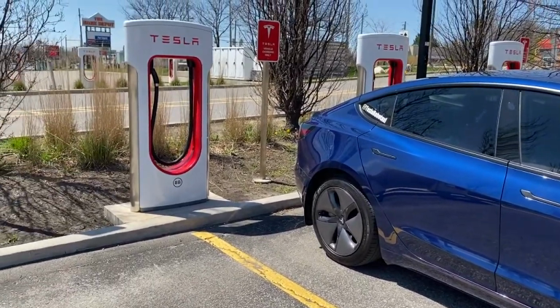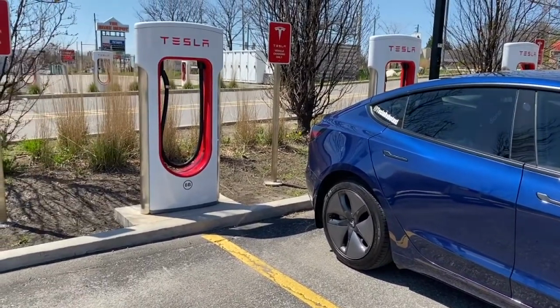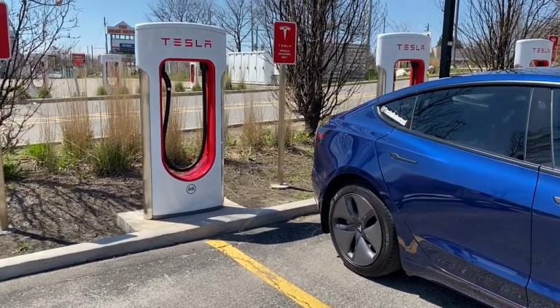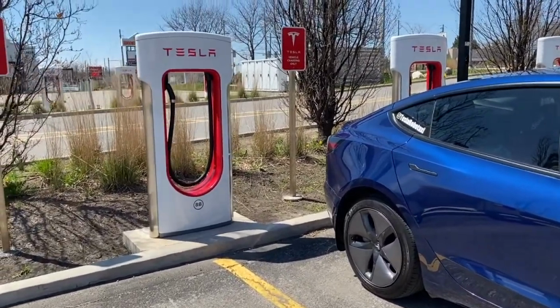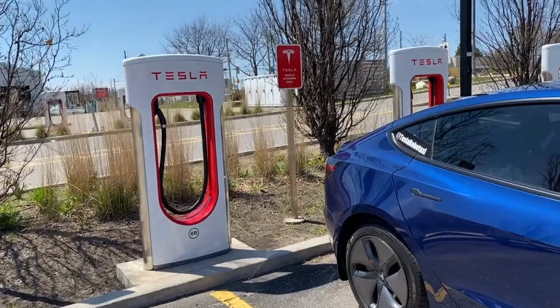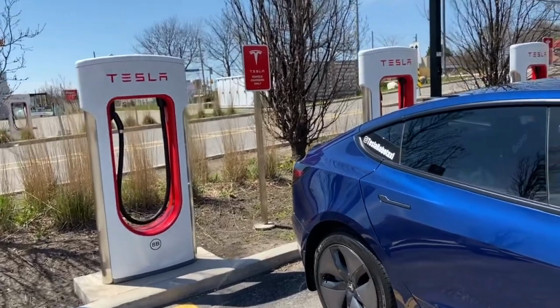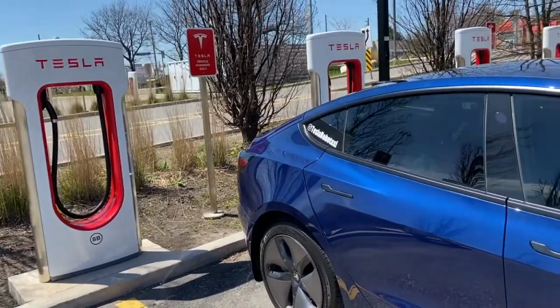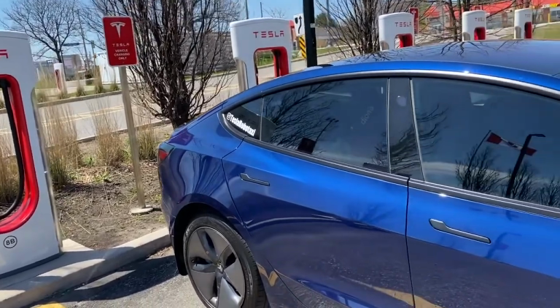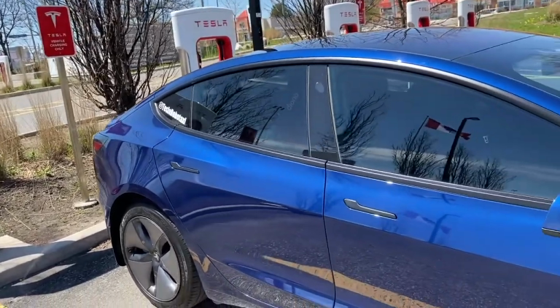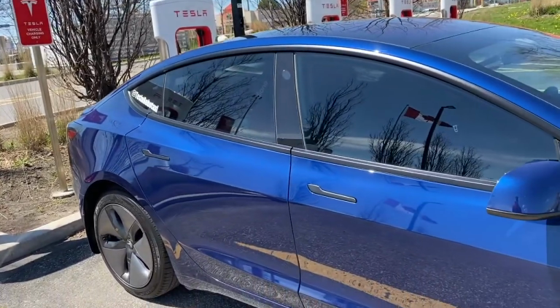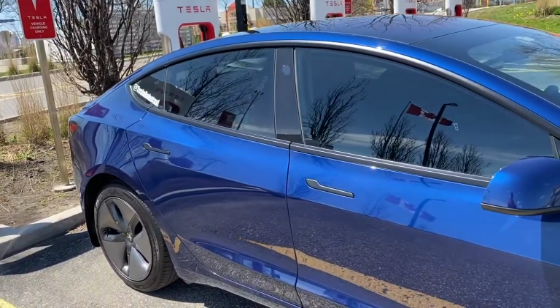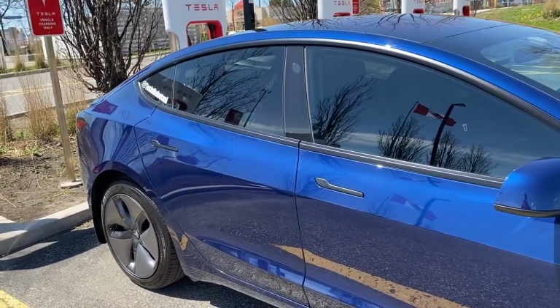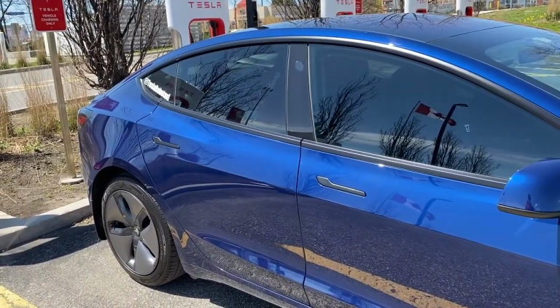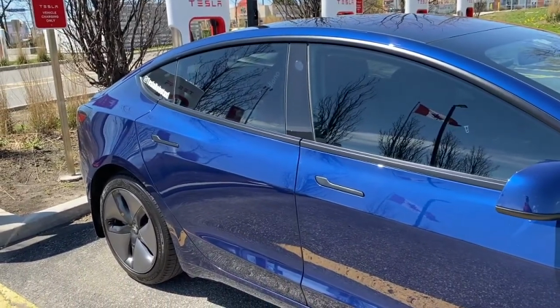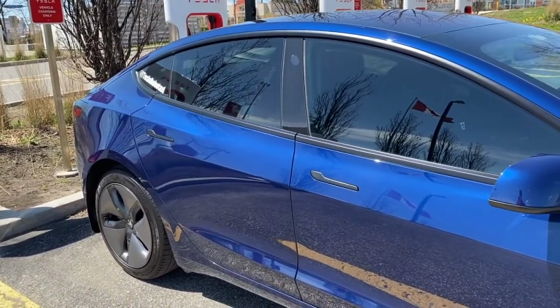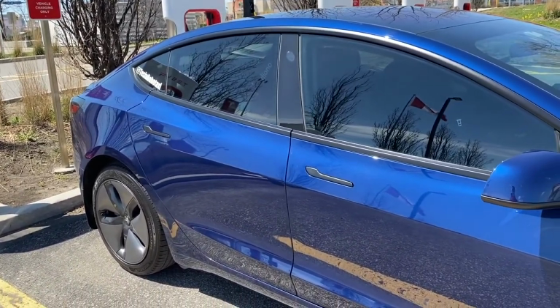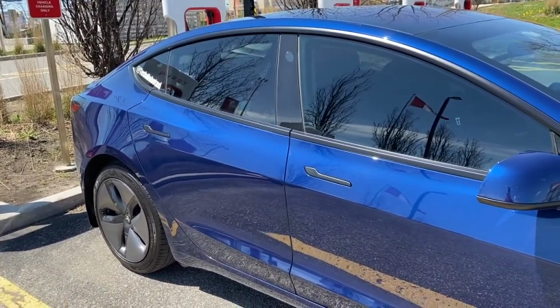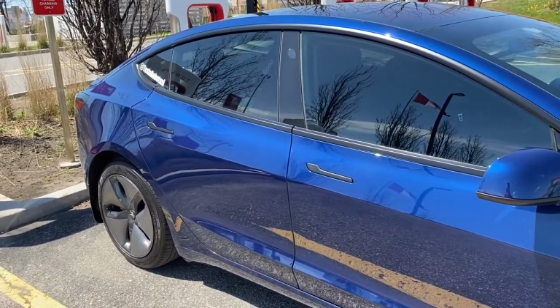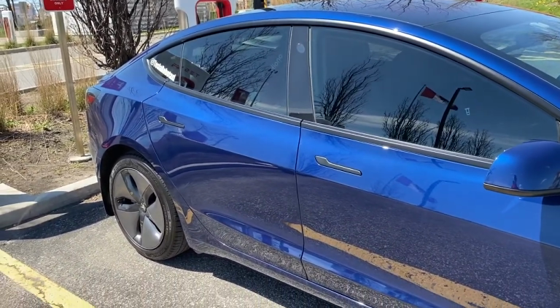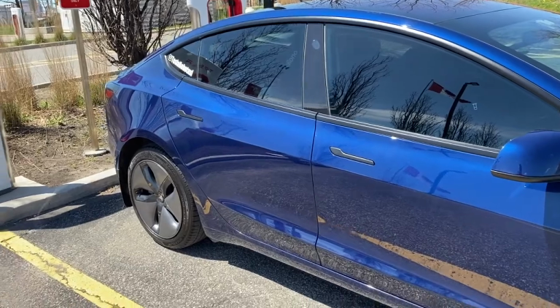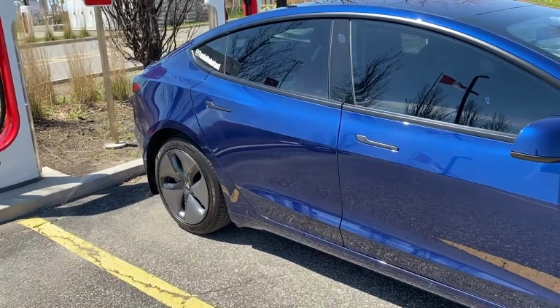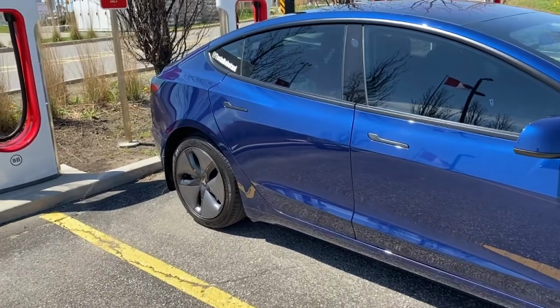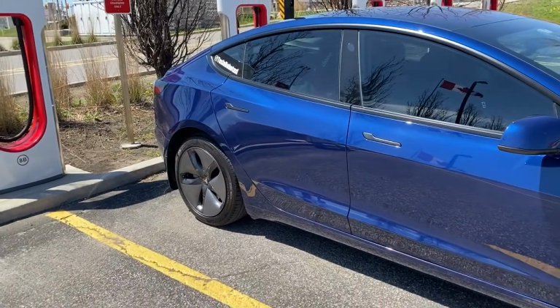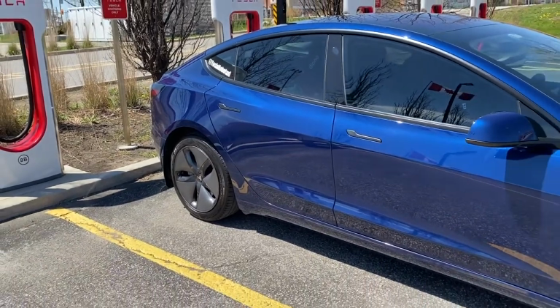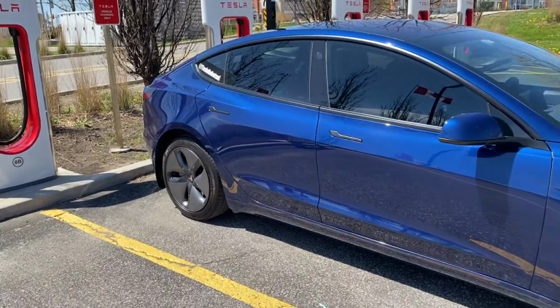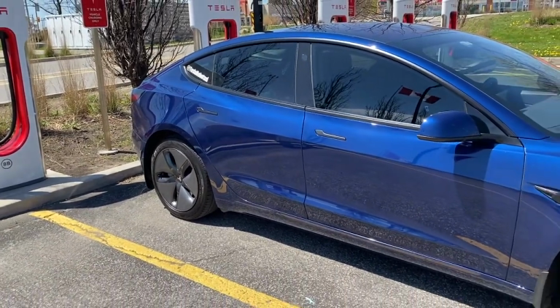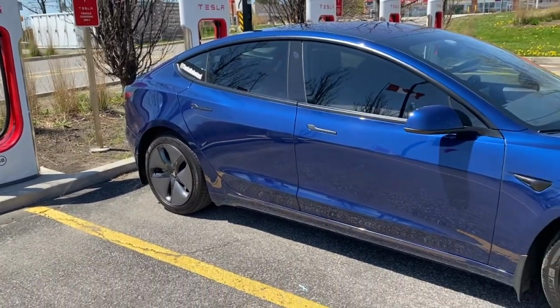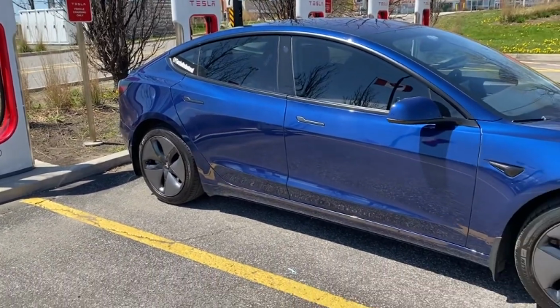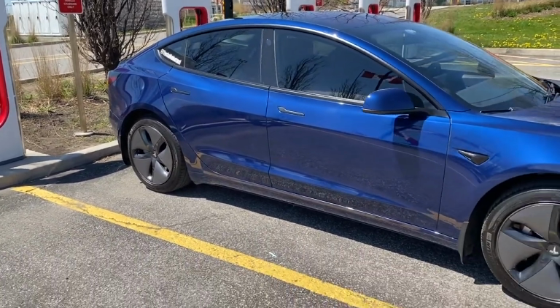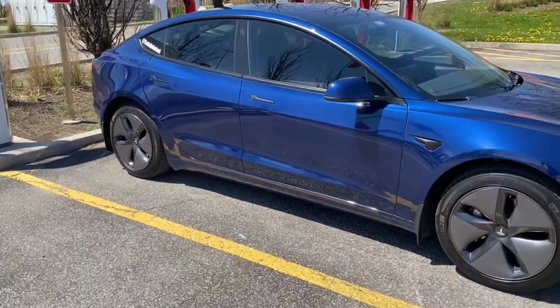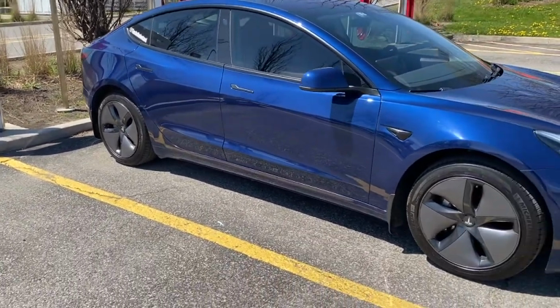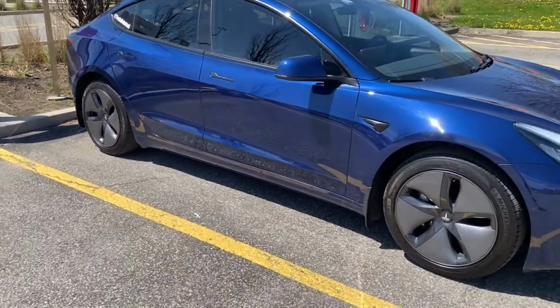Very easy. Superchargers are all over Canada, the US, and all around the world. You can drive your Tesla across the country, no problems.